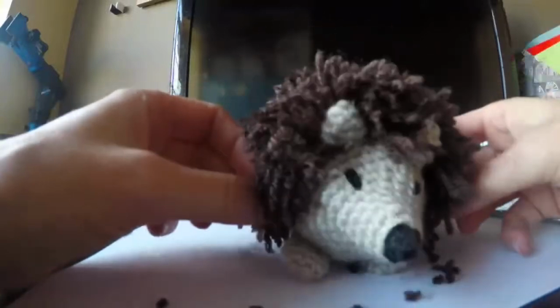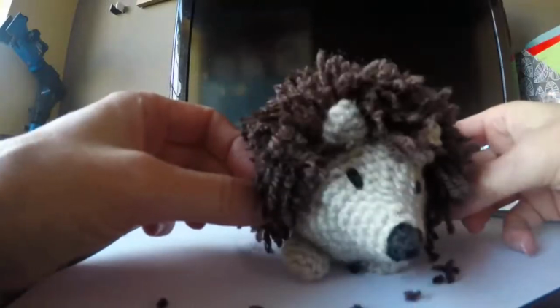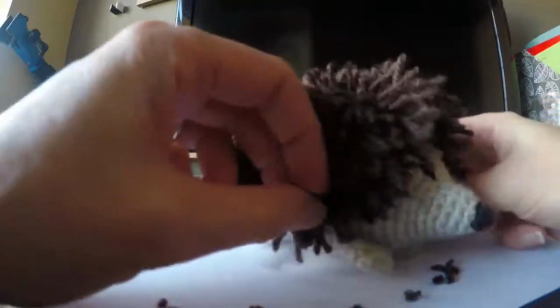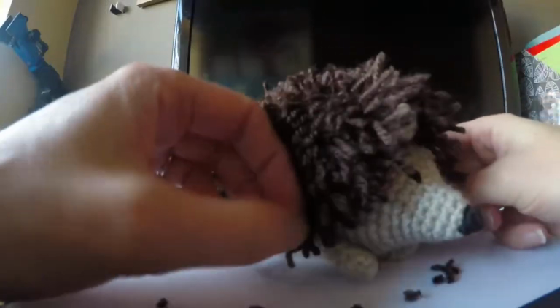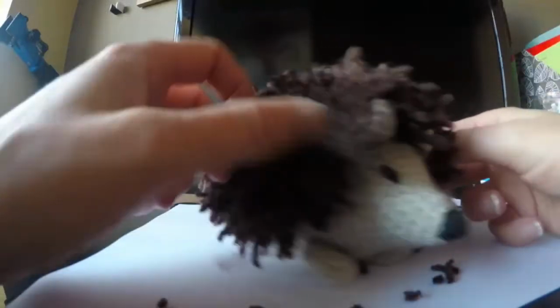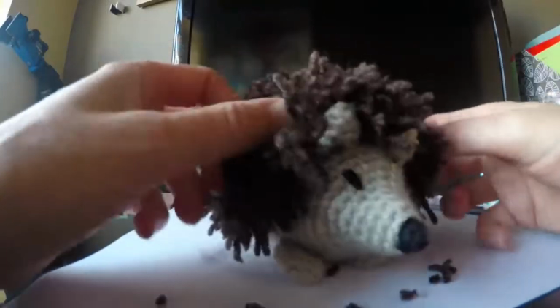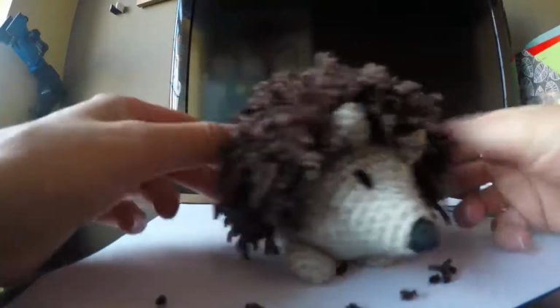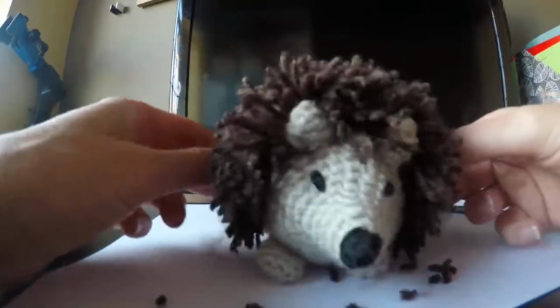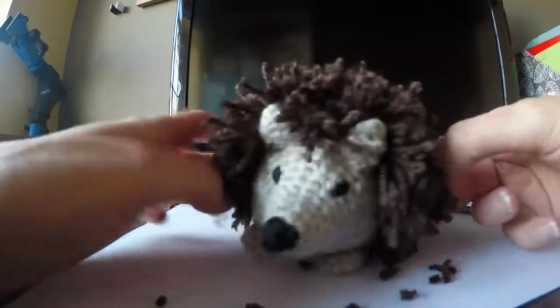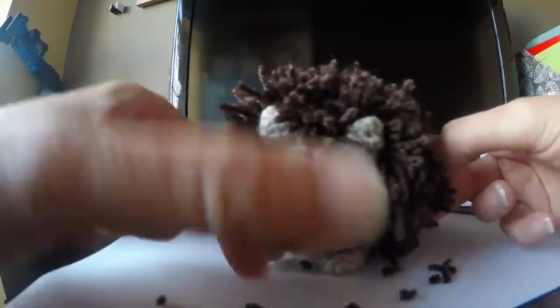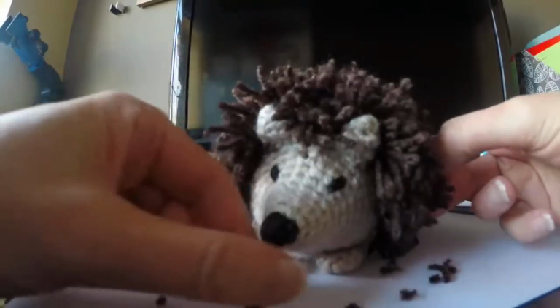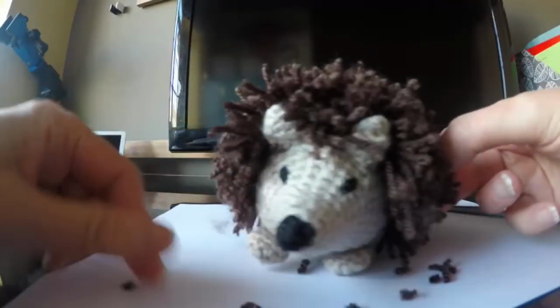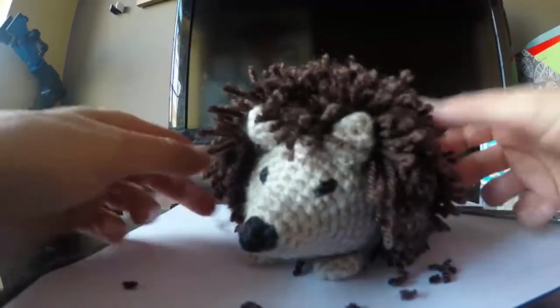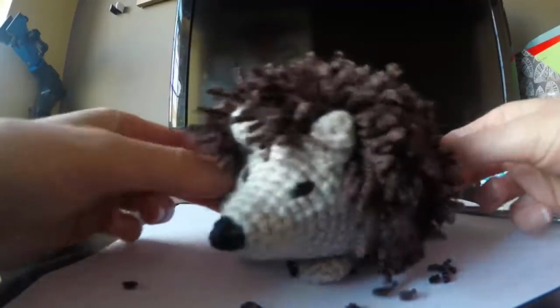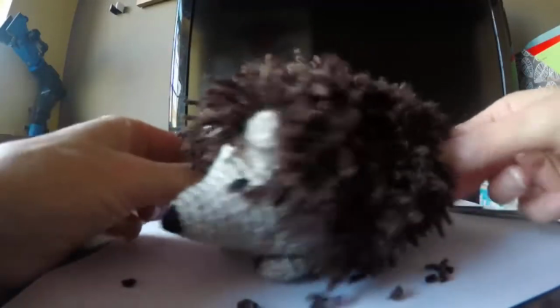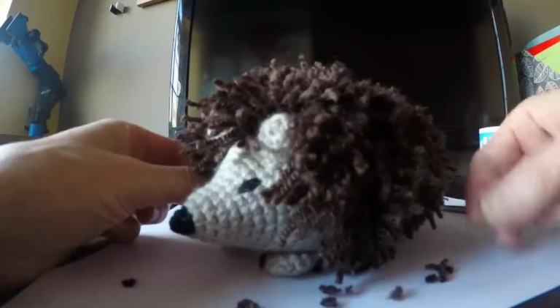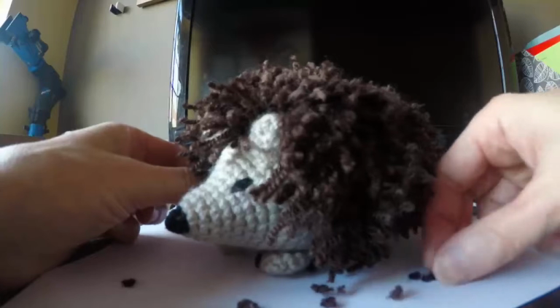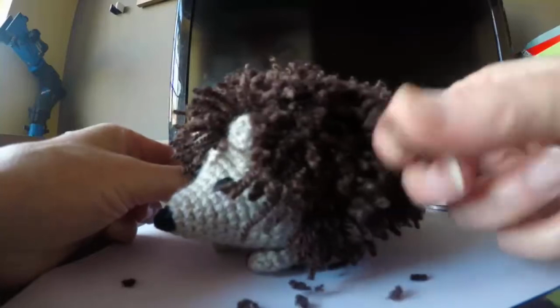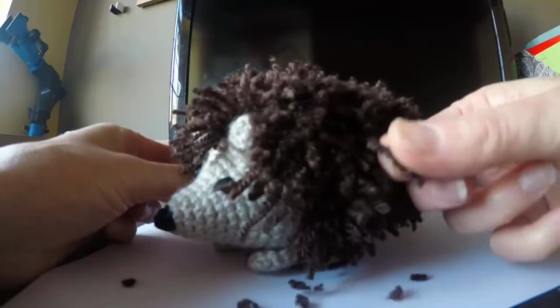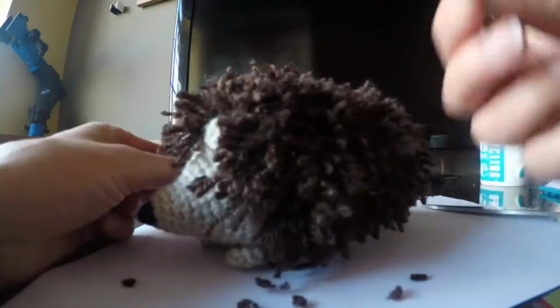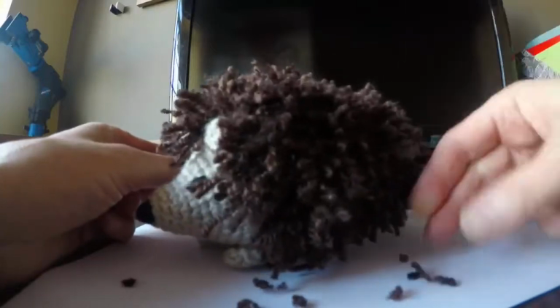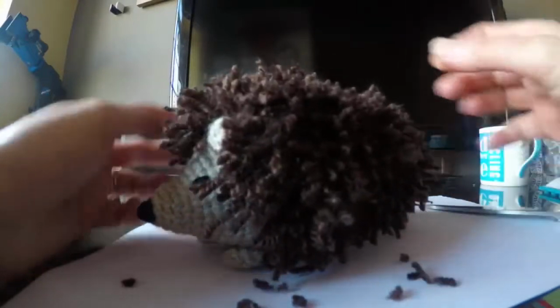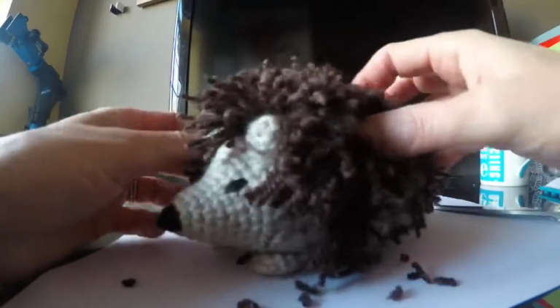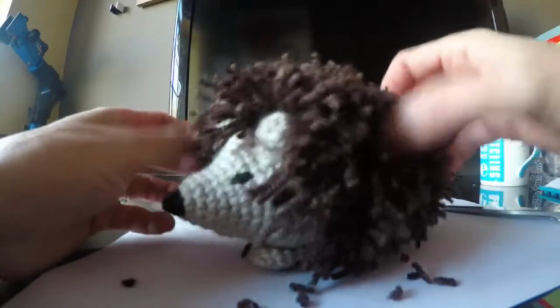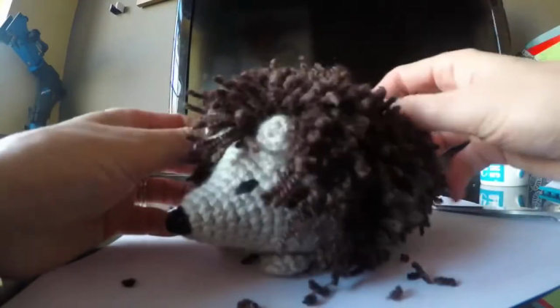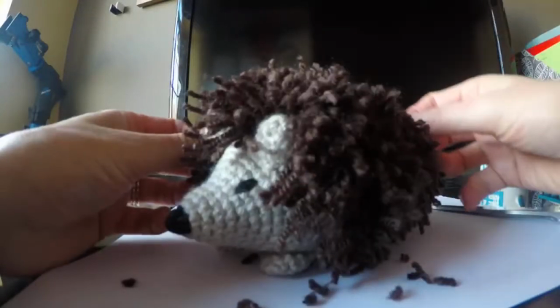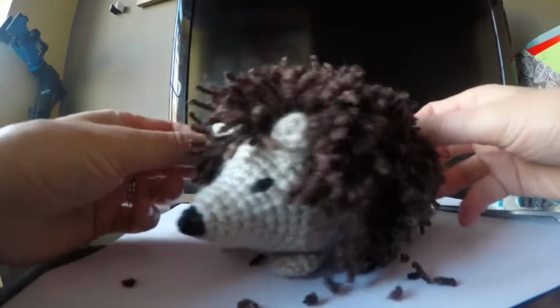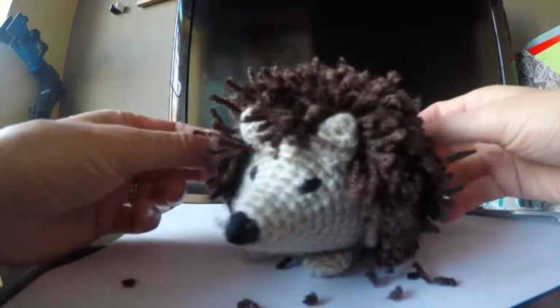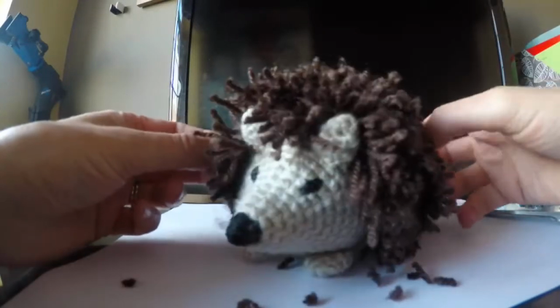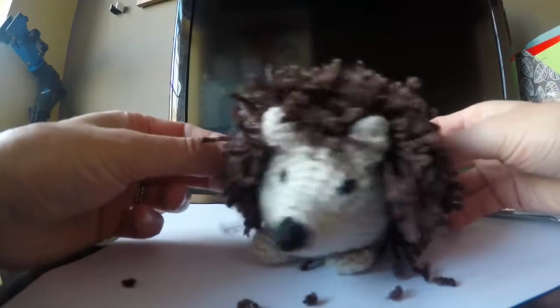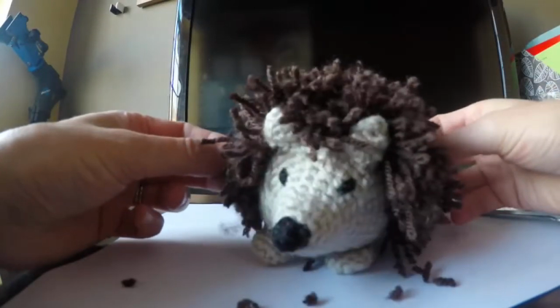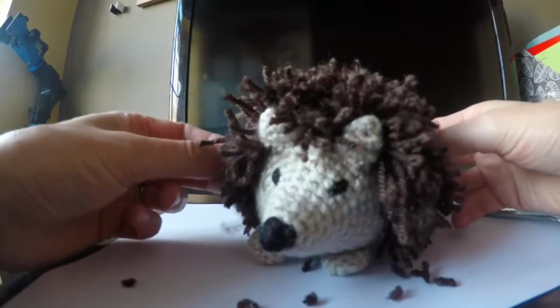I think he's looking good, so that's all done. Make sure you keep all your little bits of thread and use them for stuffing for your next project.